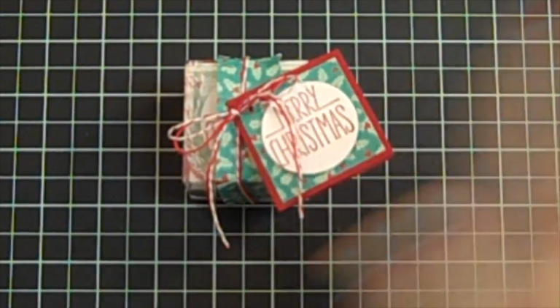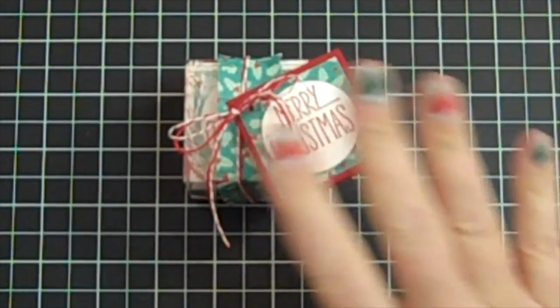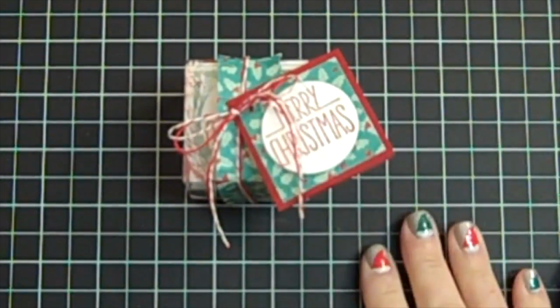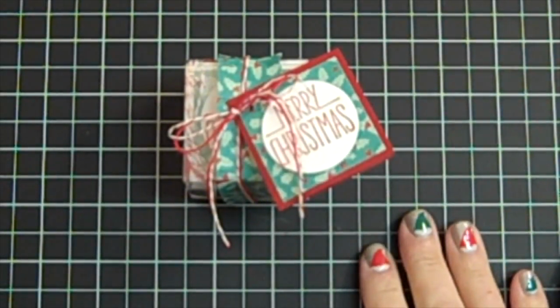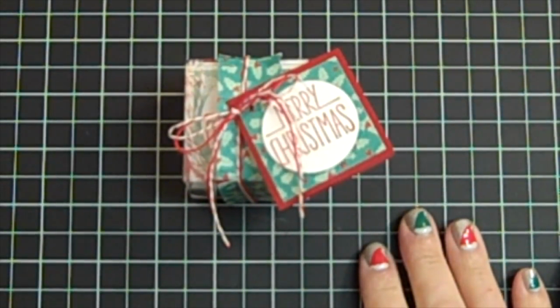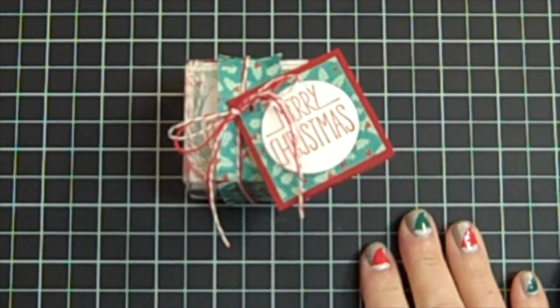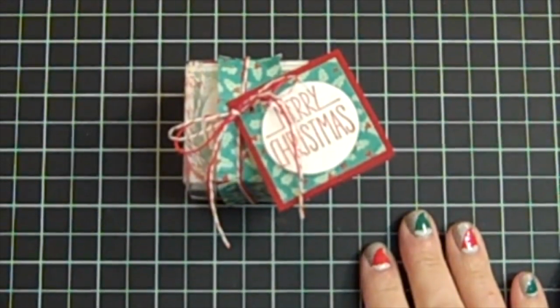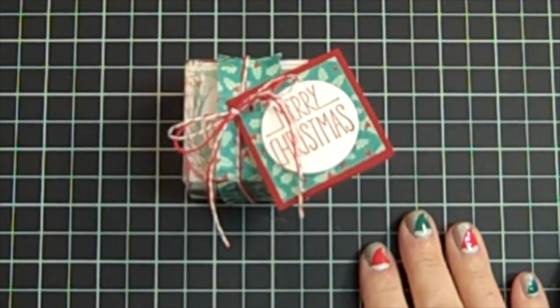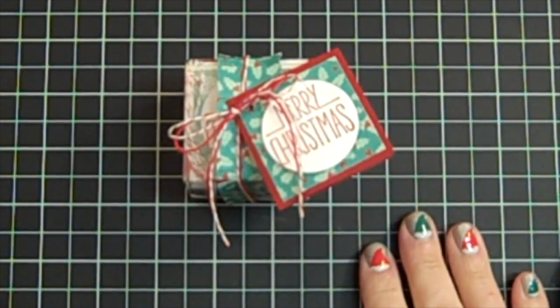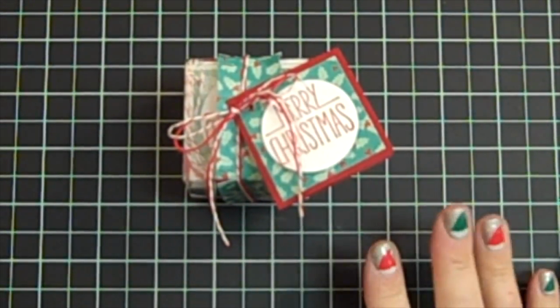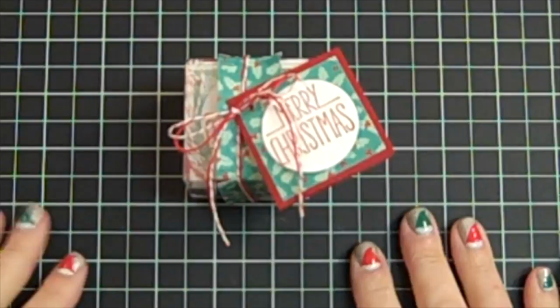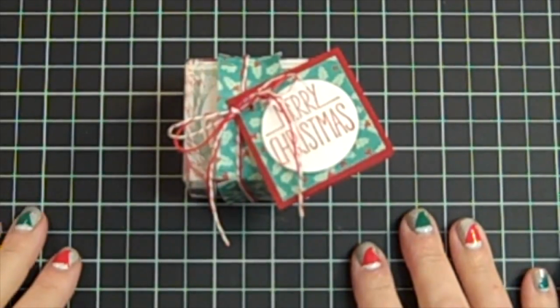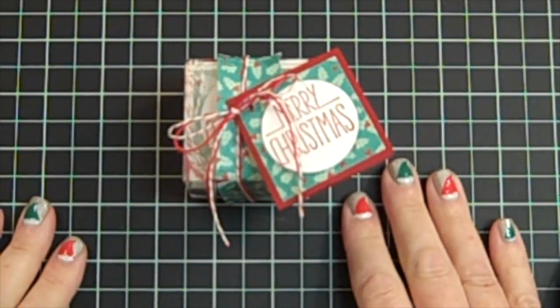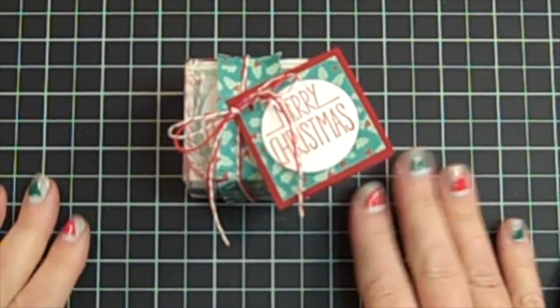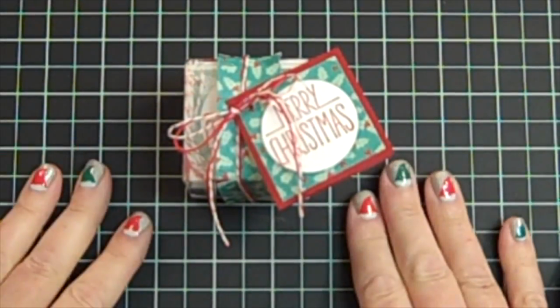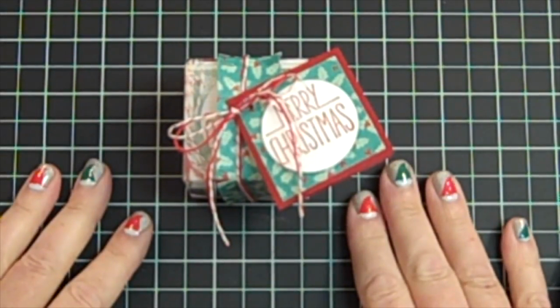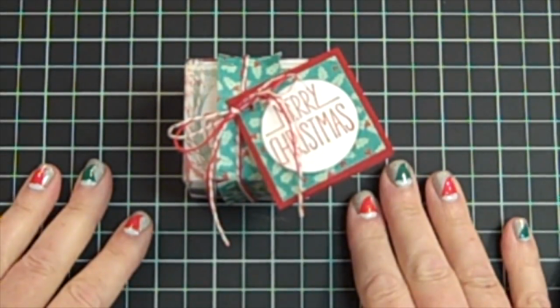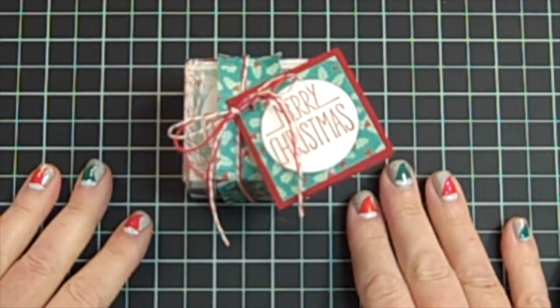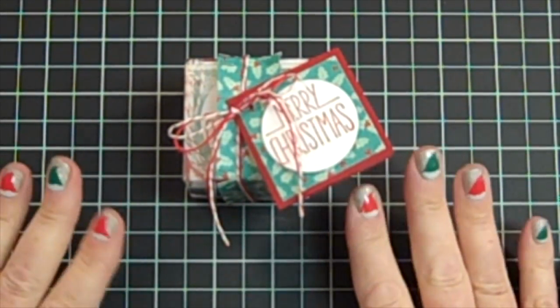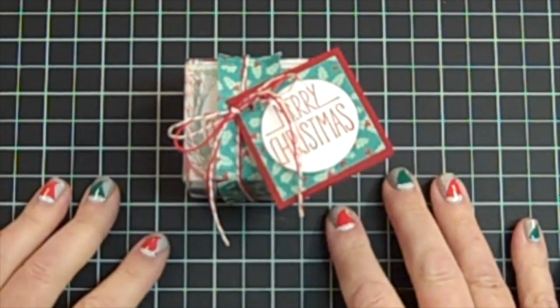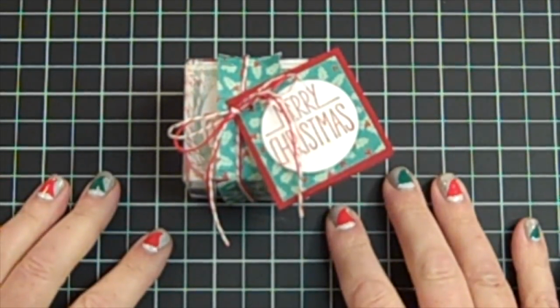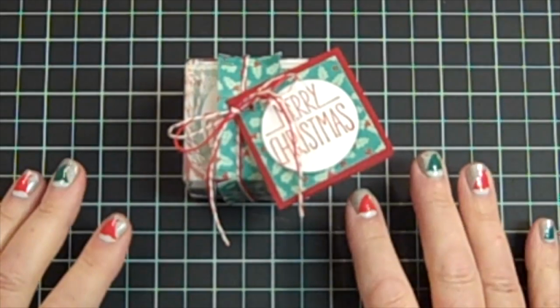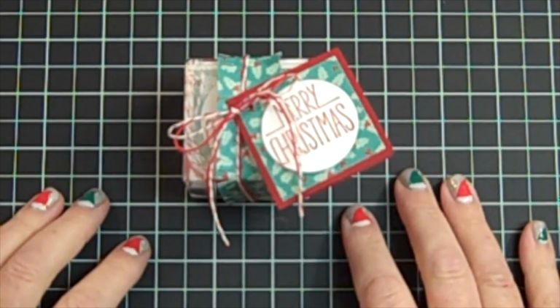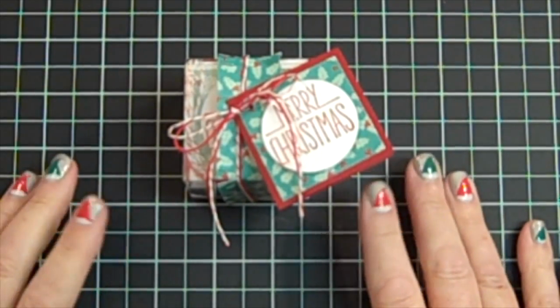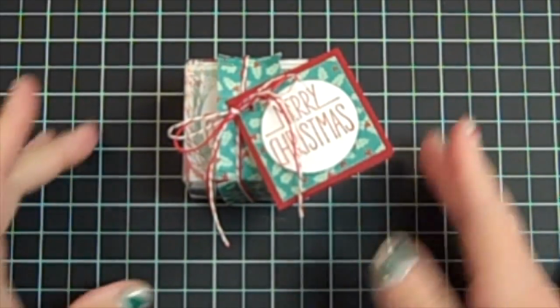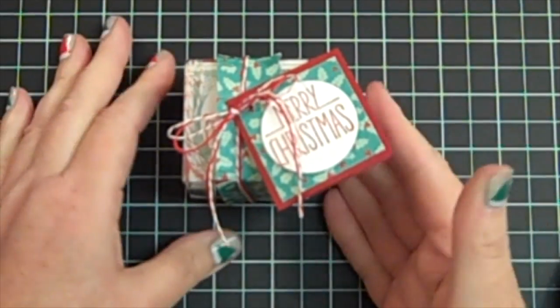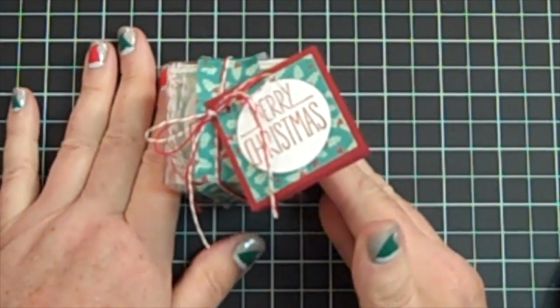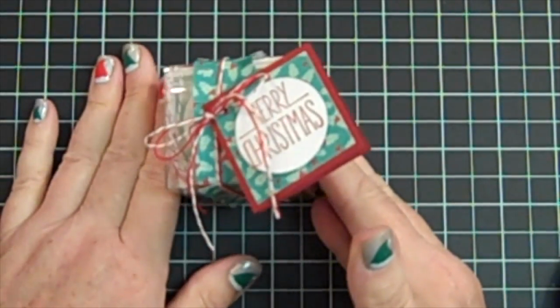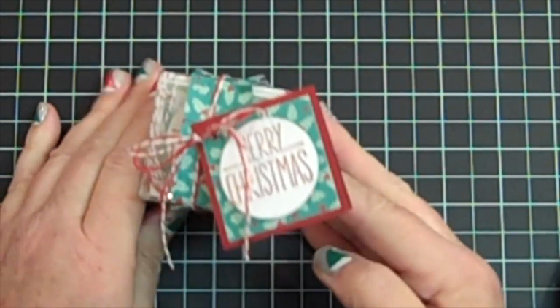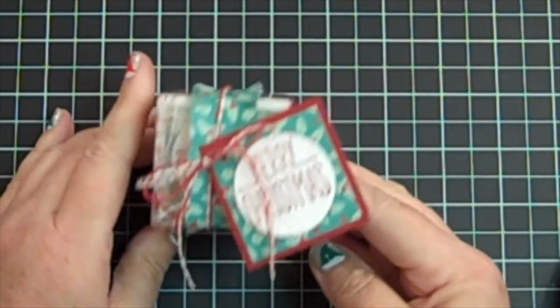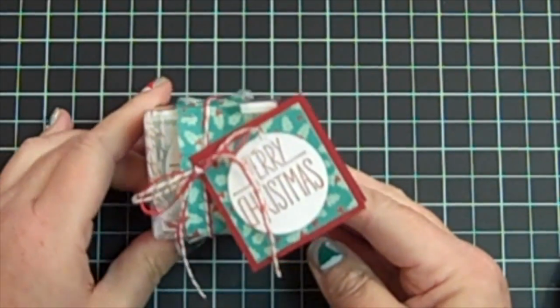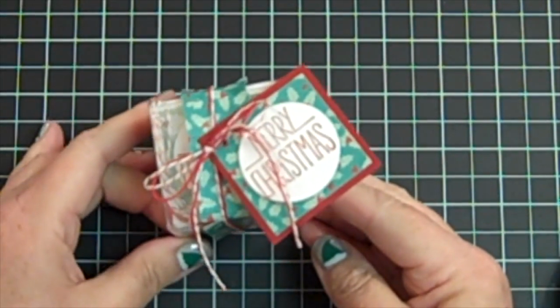Hi everybody, it's Gail from TheHappyStamper.com. Thank you for visiting with me today. I hope you've had a wonderful weekend. I've been down here in my craft room and I wanted to share a really fun little project that I have made.